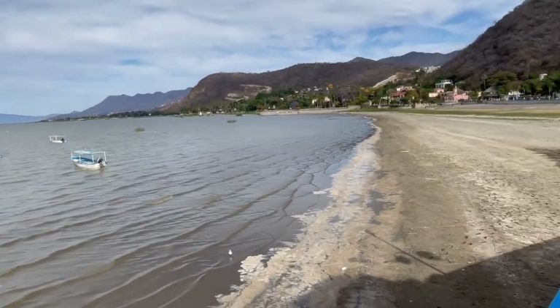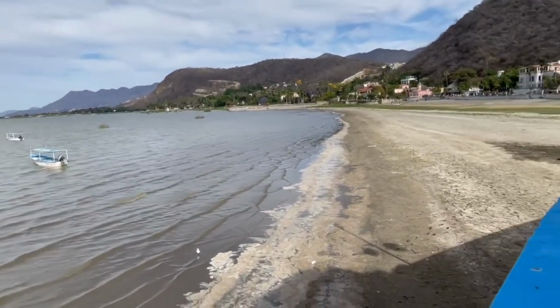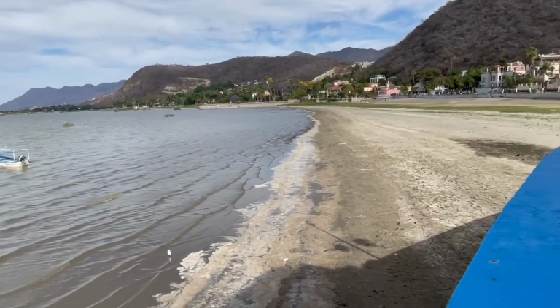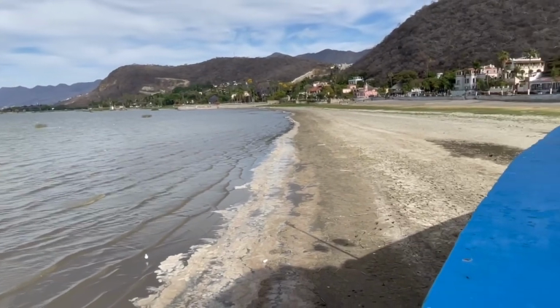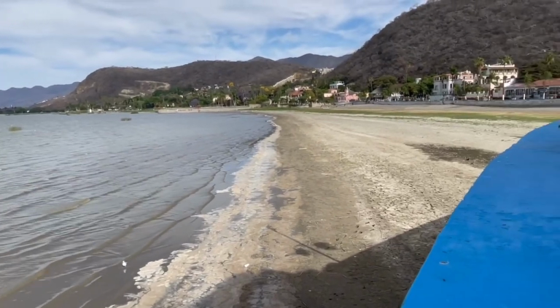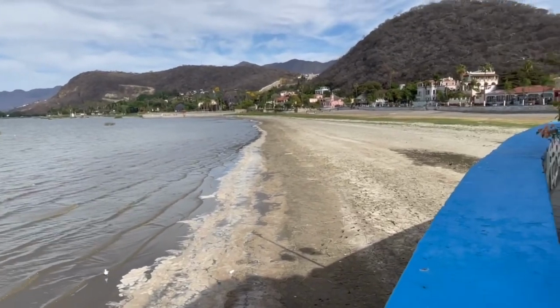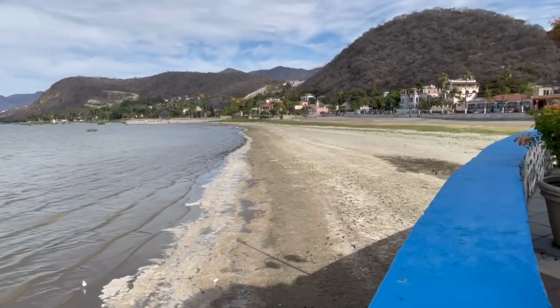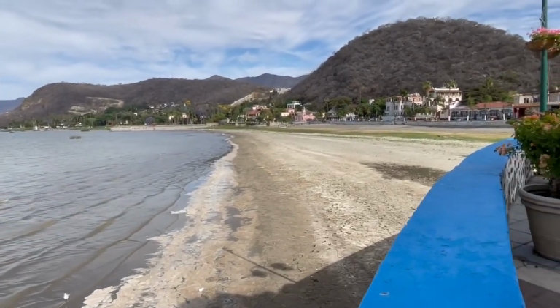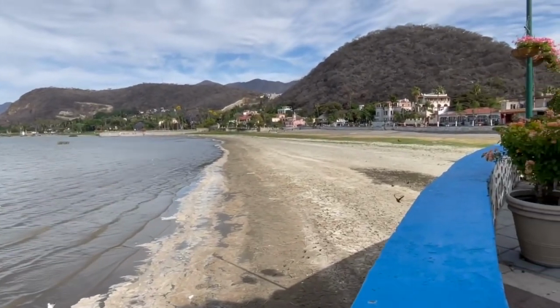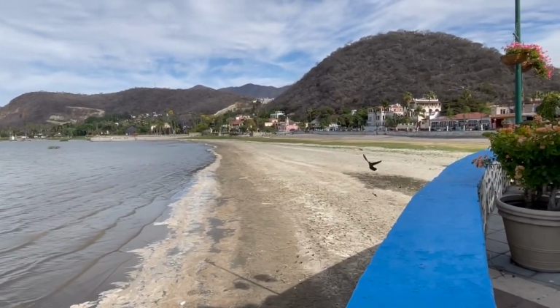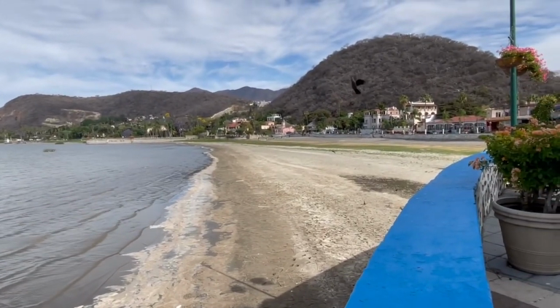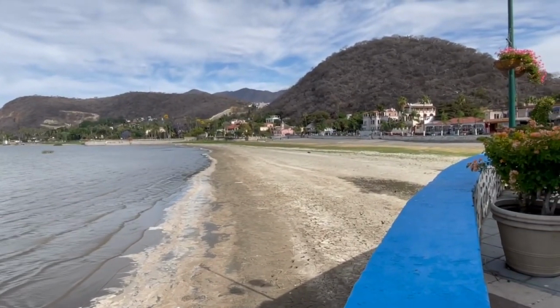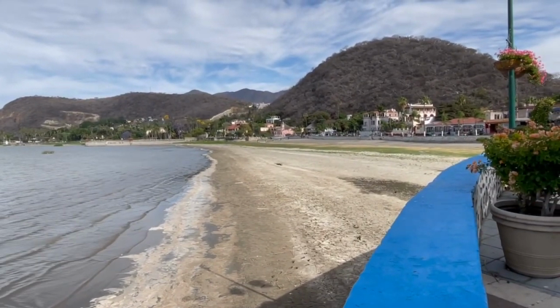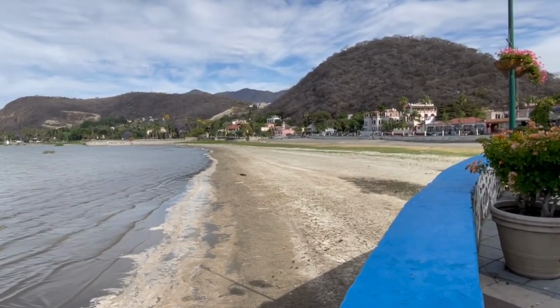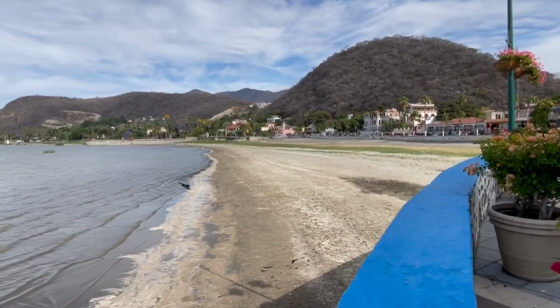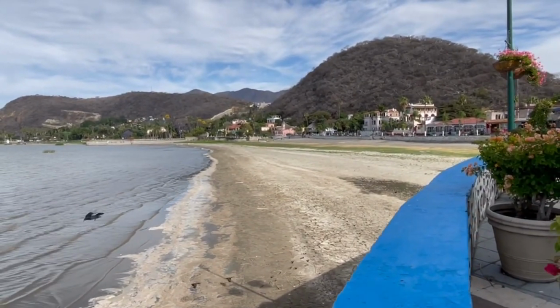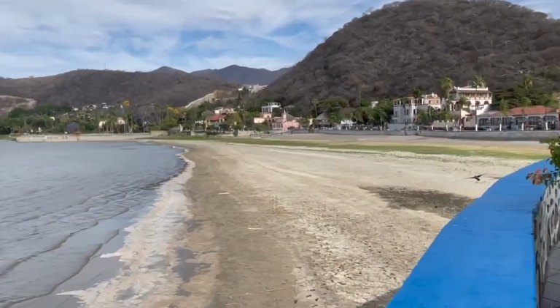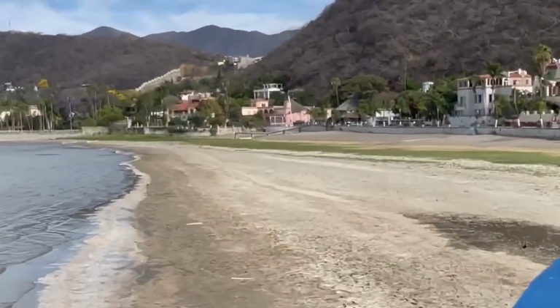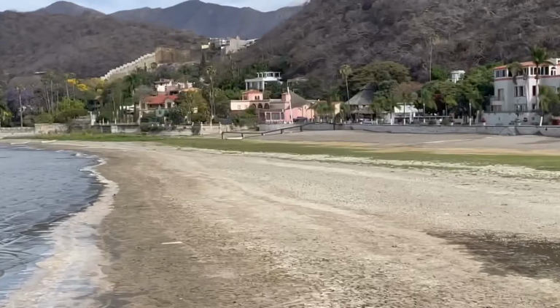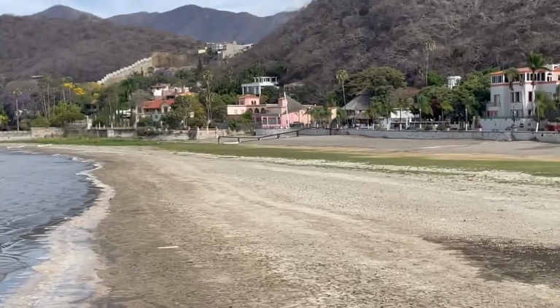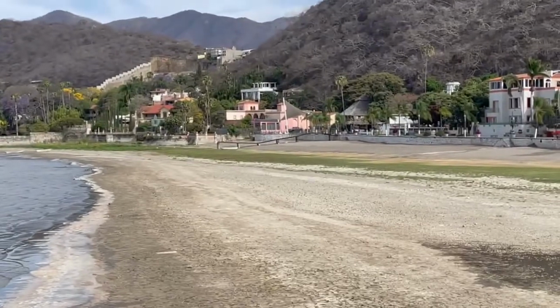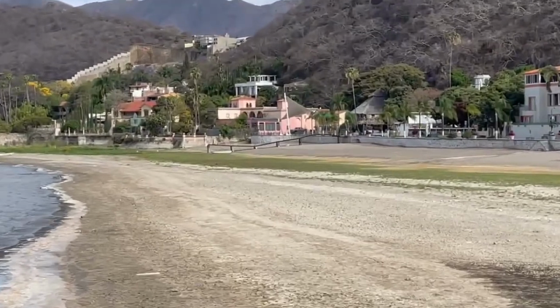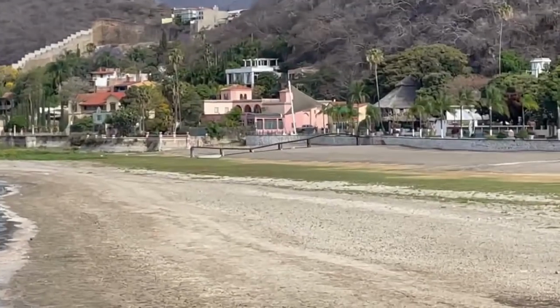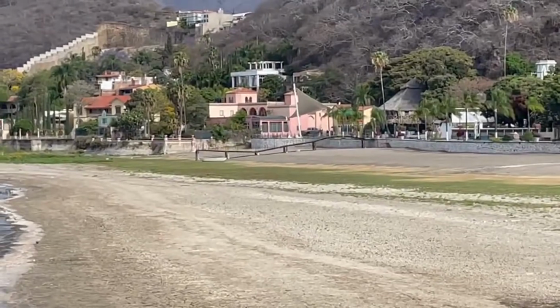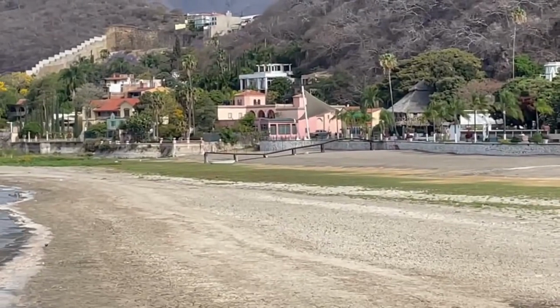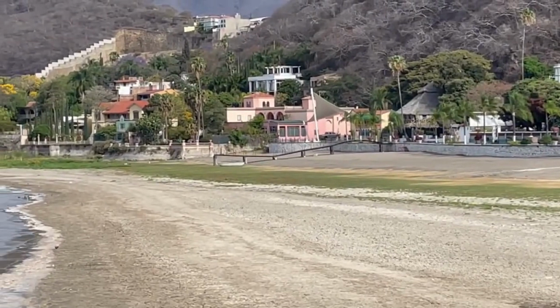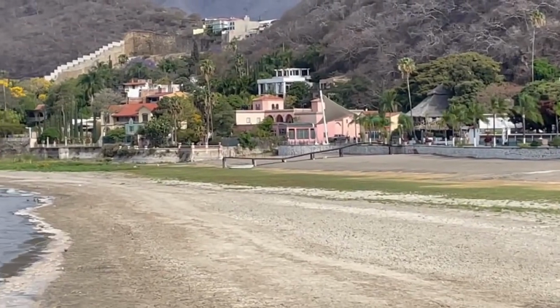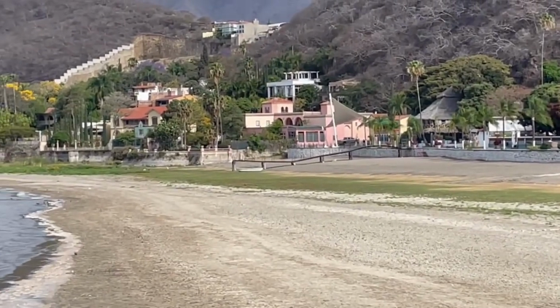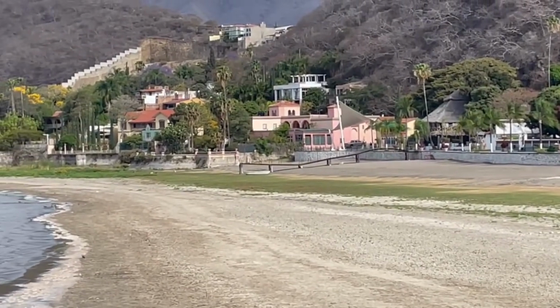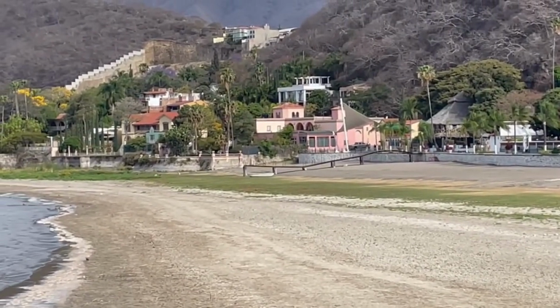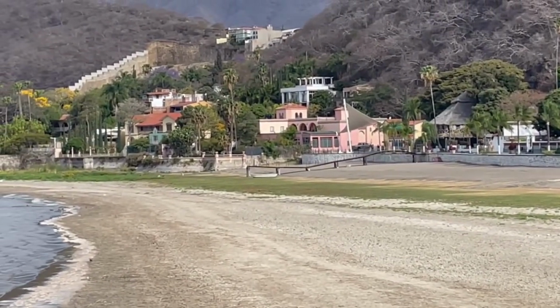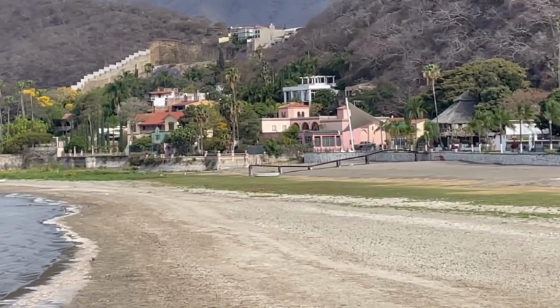This is looking down the shore. It used to be all the way up at that pier way down there. That pier that goes out used to be all the way up underneath that.